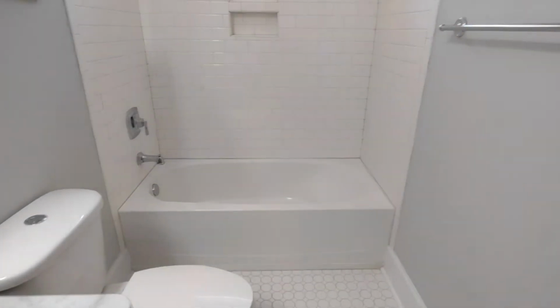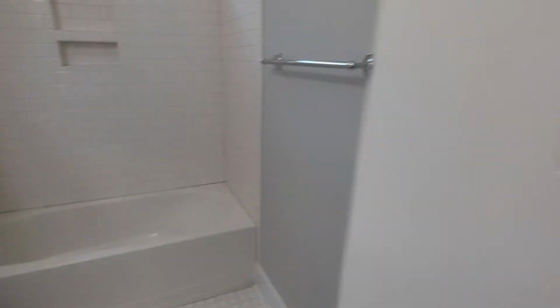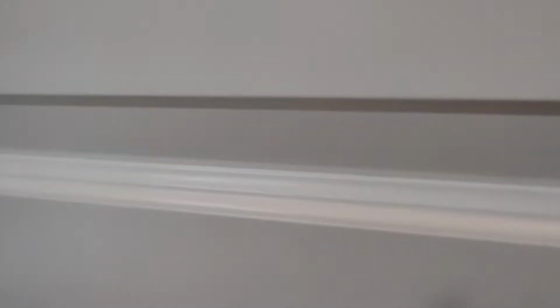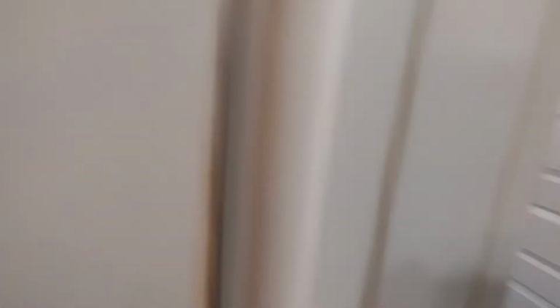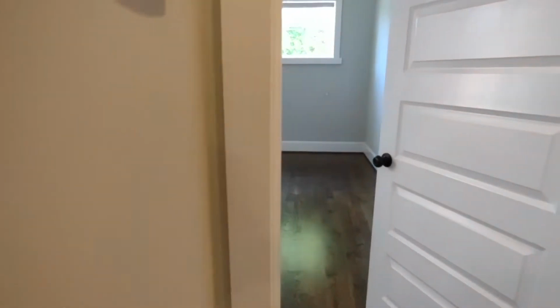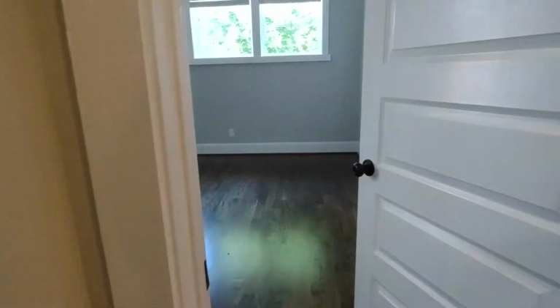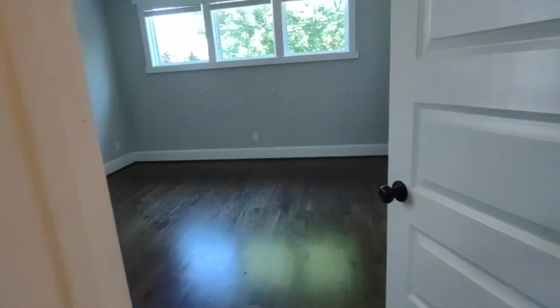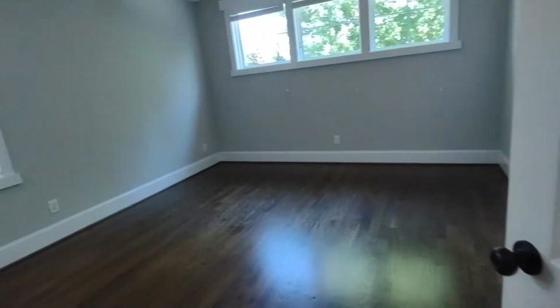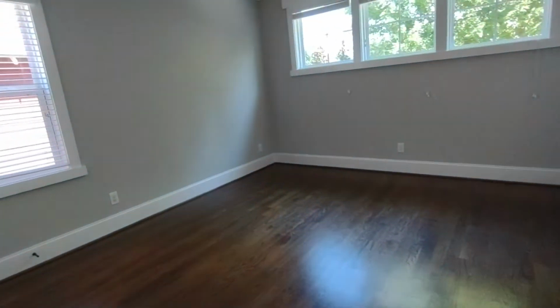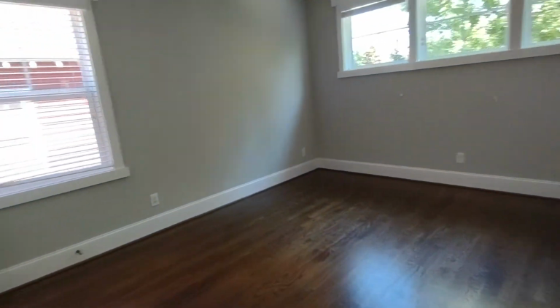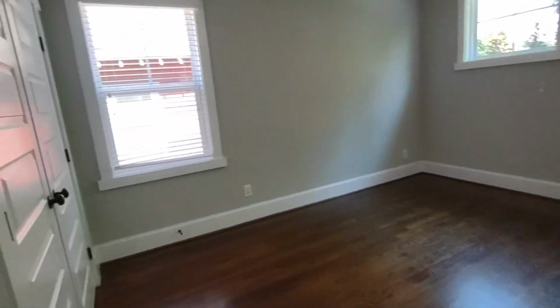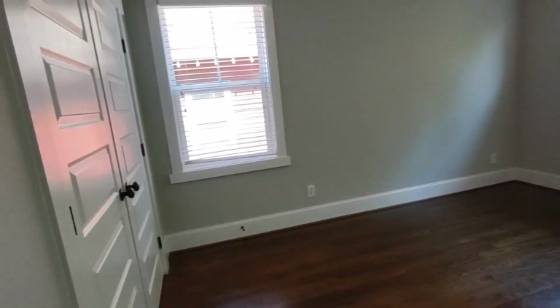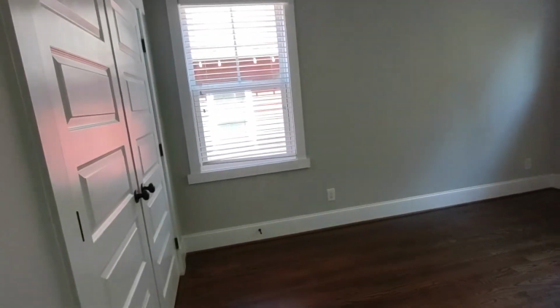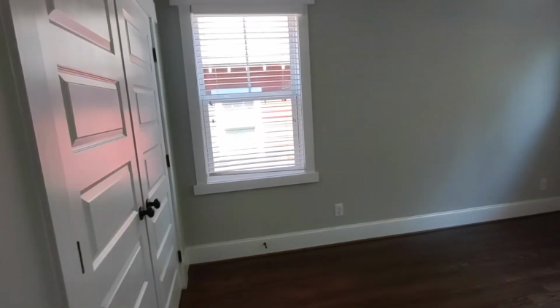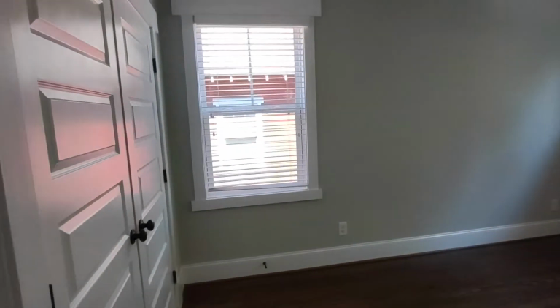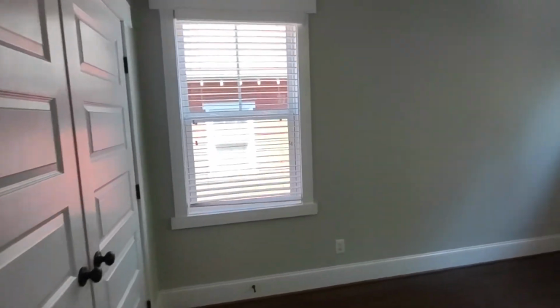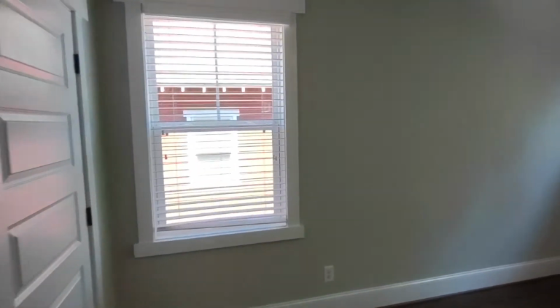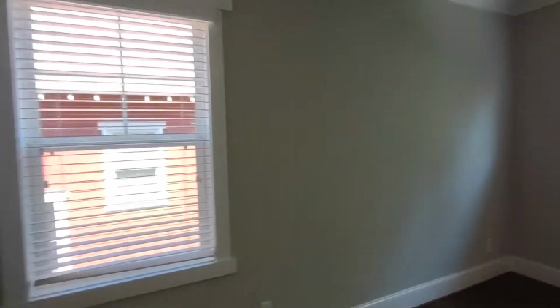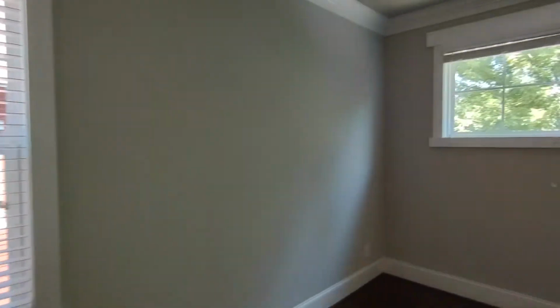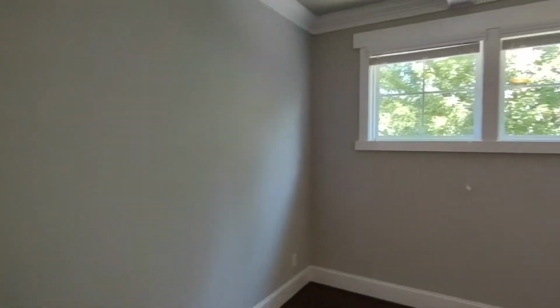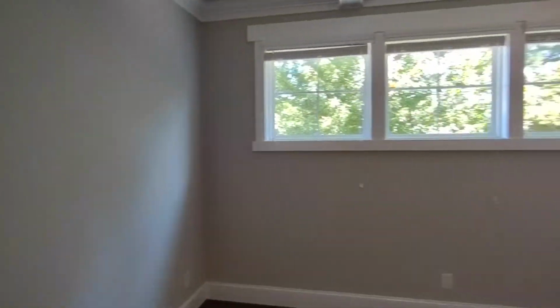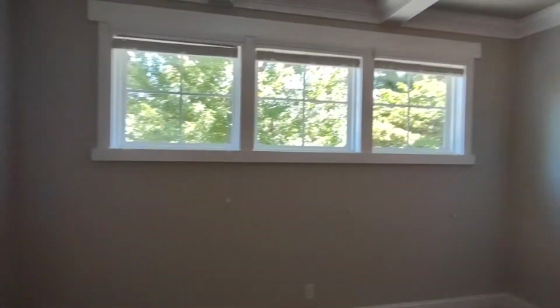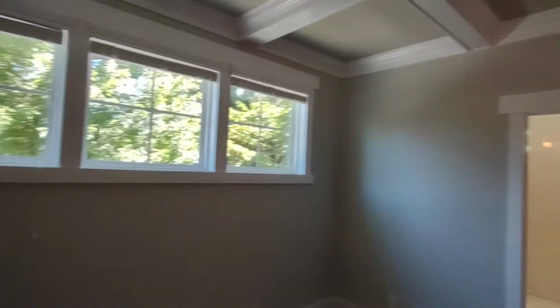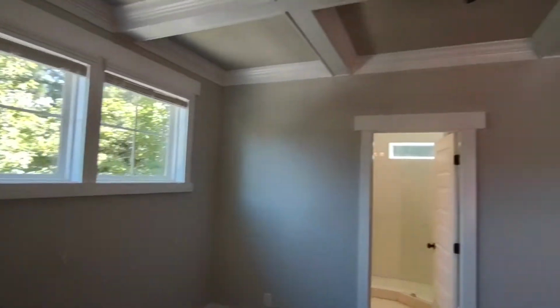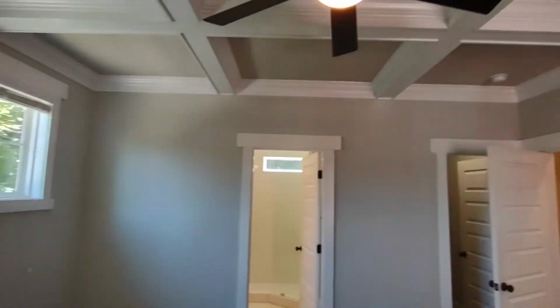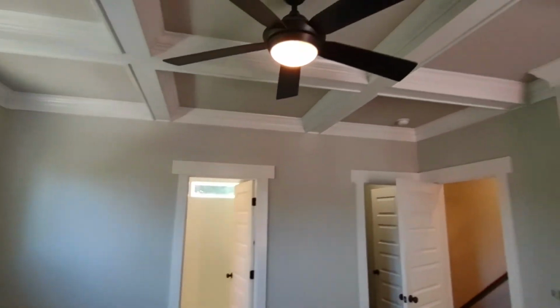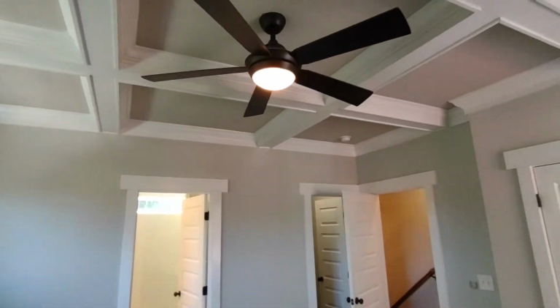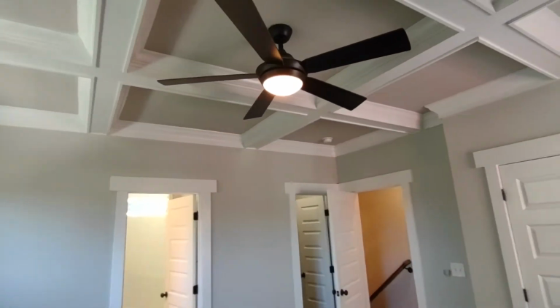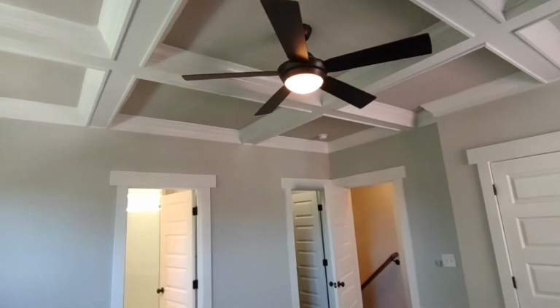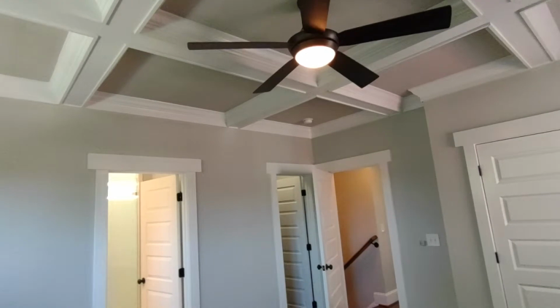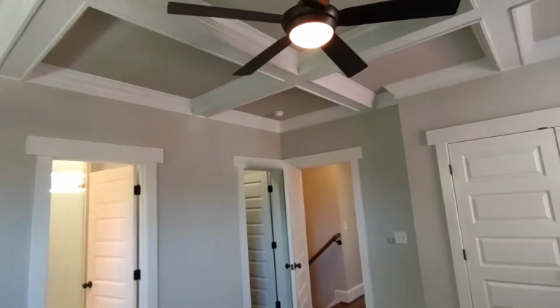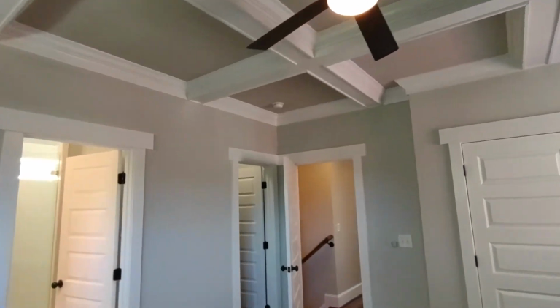To our right is our master bedroom. The master bedroom is complete with a lot of natural light, two large closets, ceiling fan, and en-suite master bath.